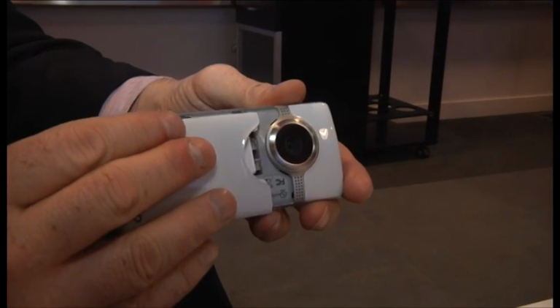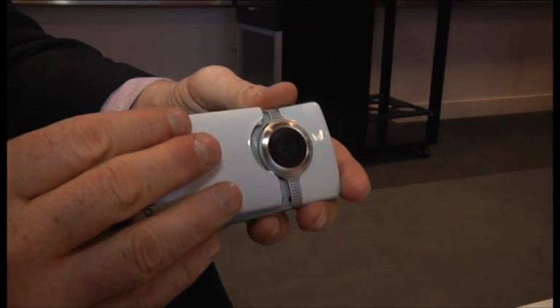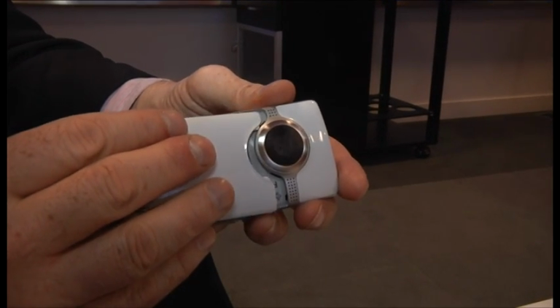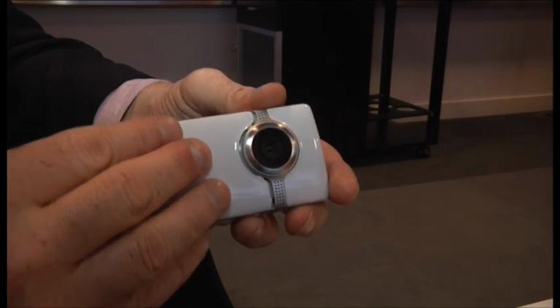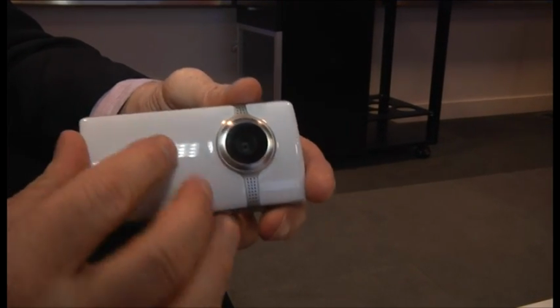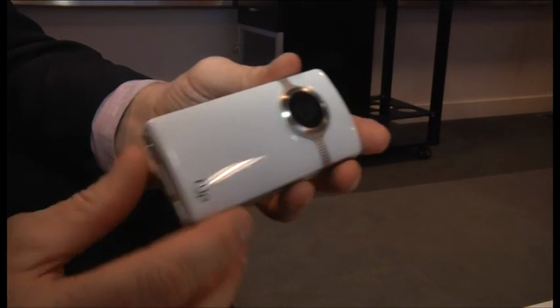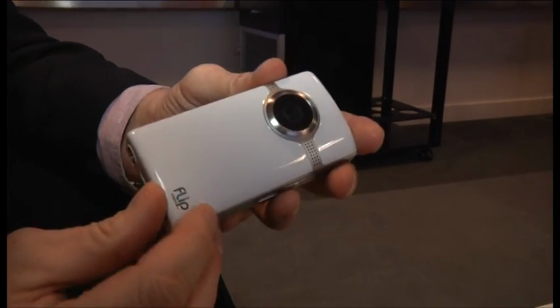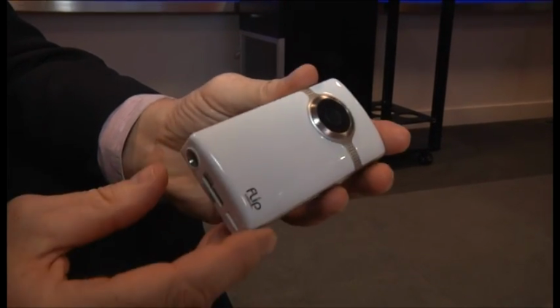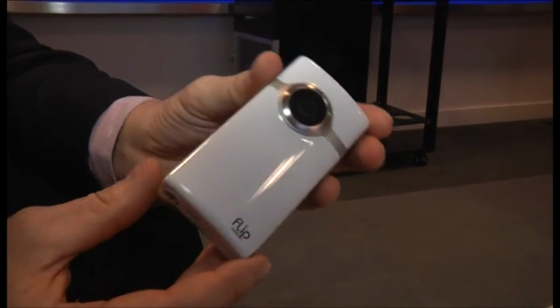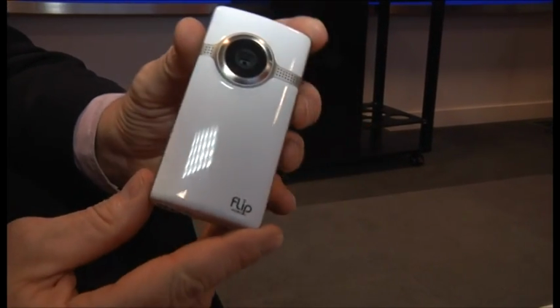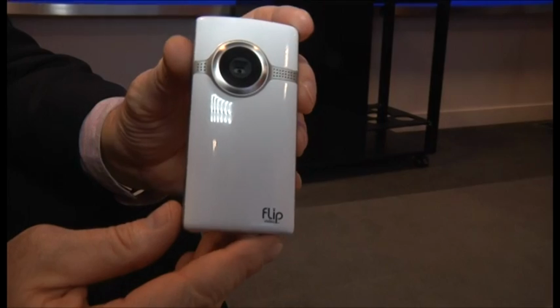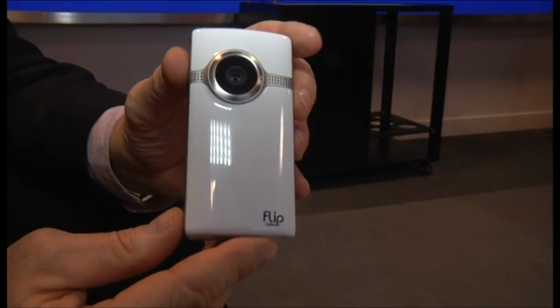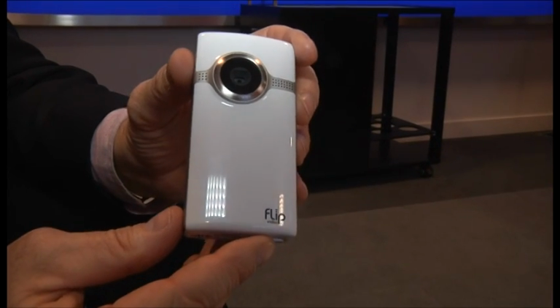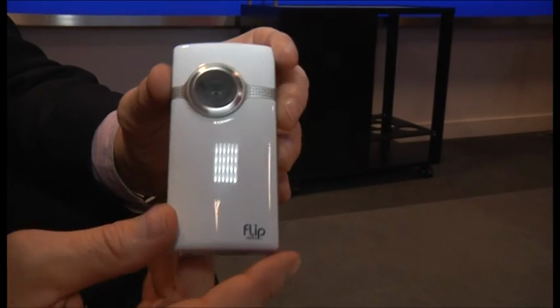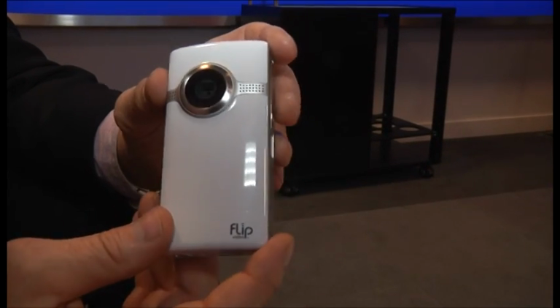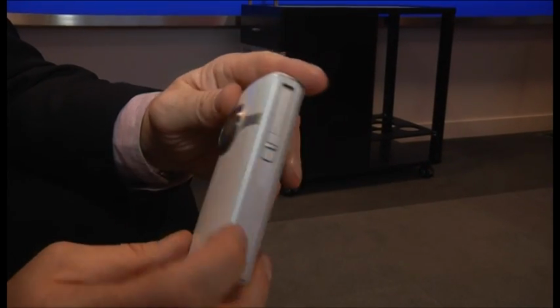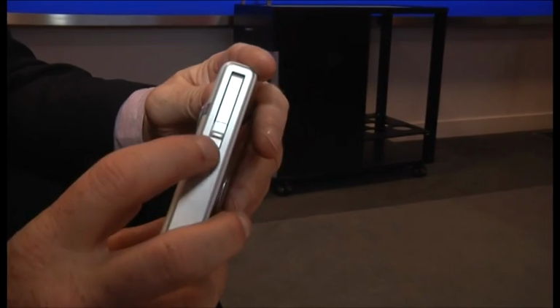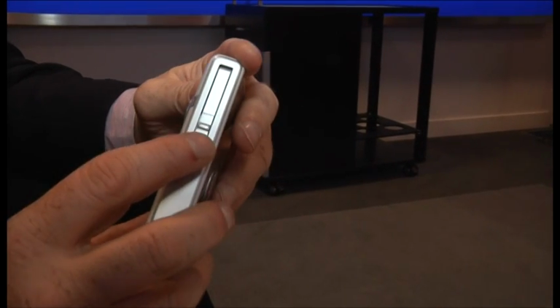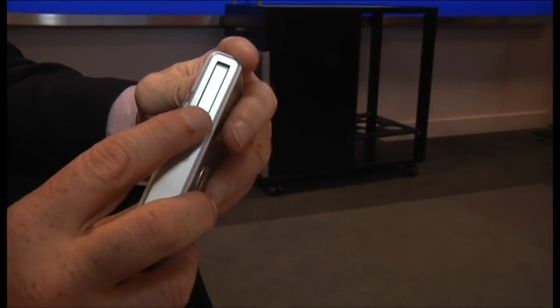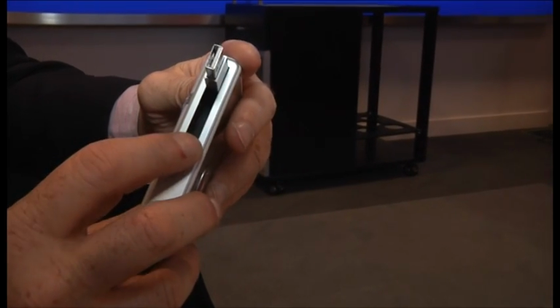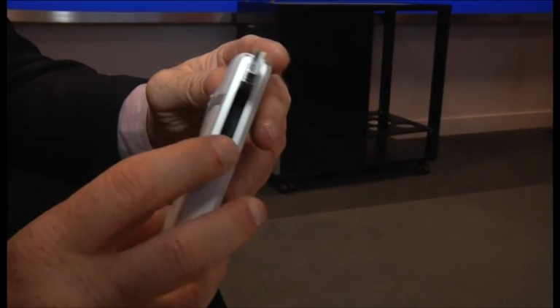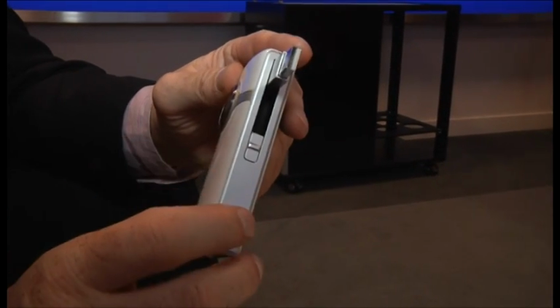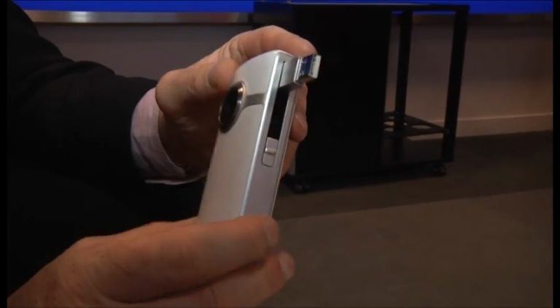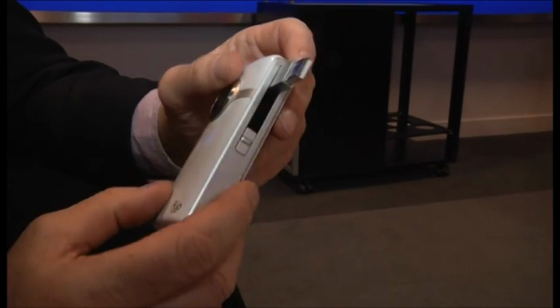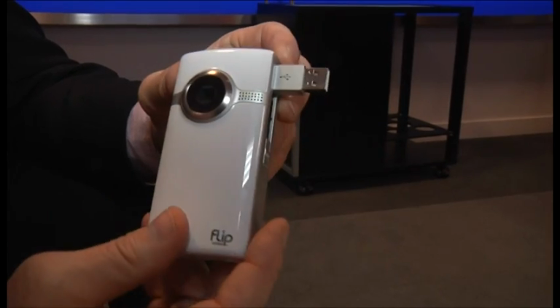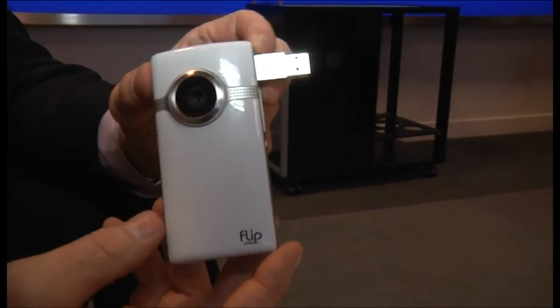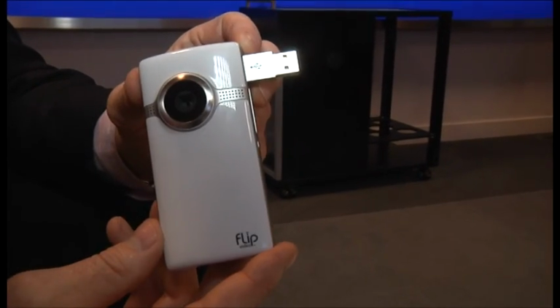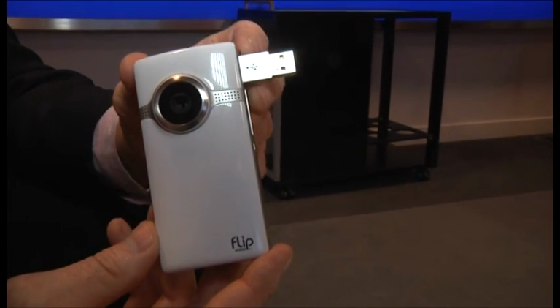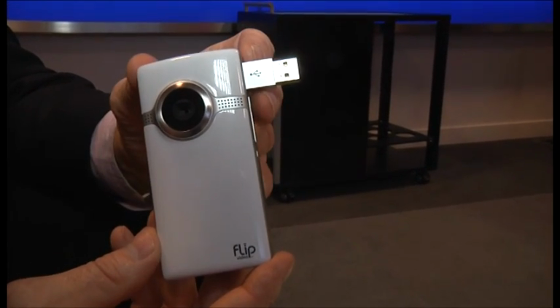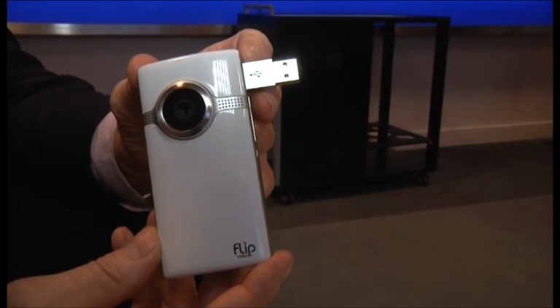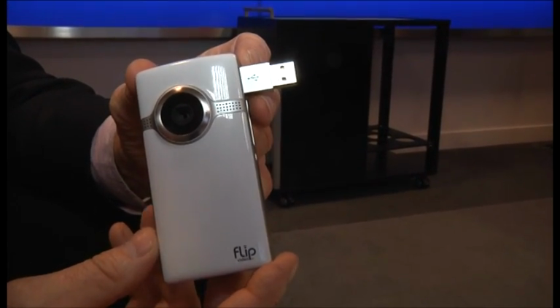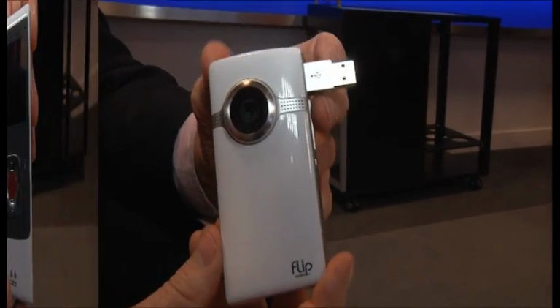This particular version has the rechargeable pack, which comes standard with every product. So you can charge it through the very popular and unique USB arm.